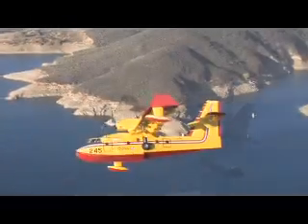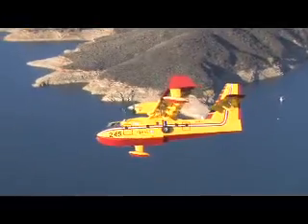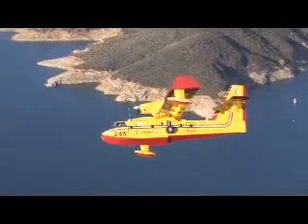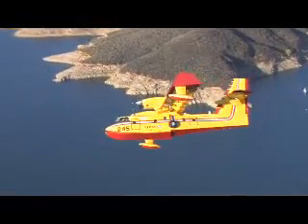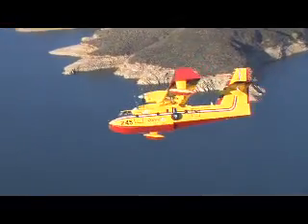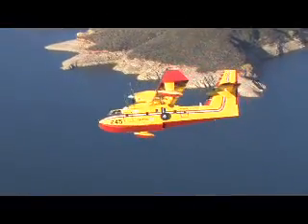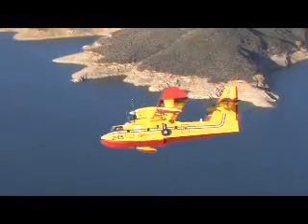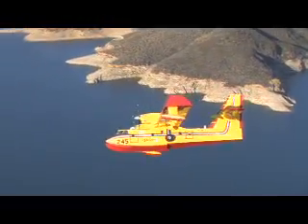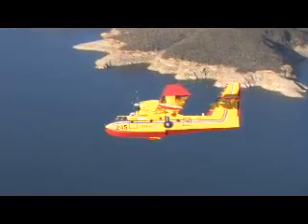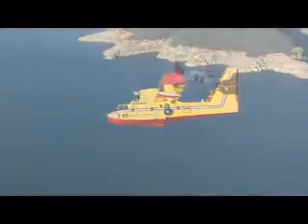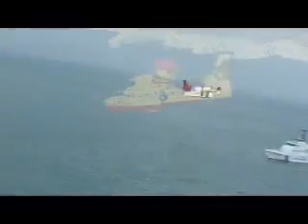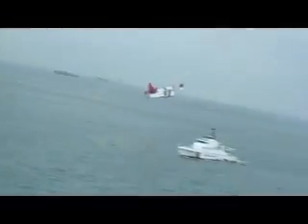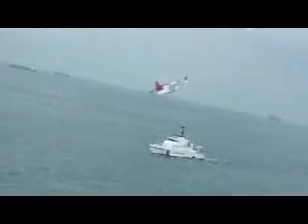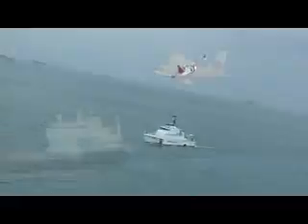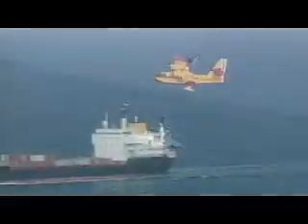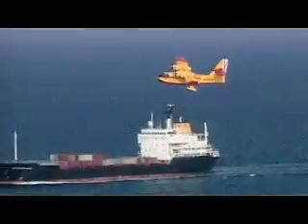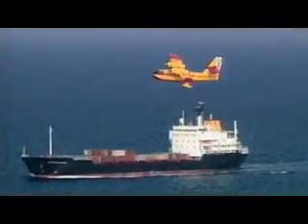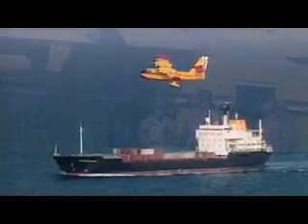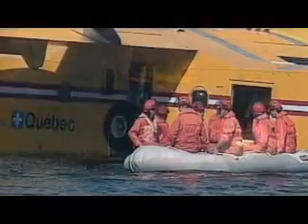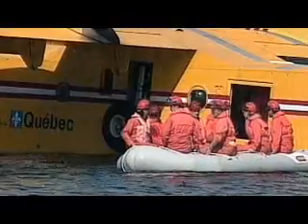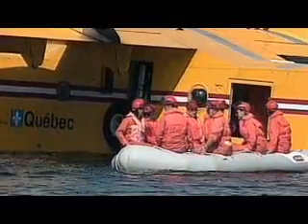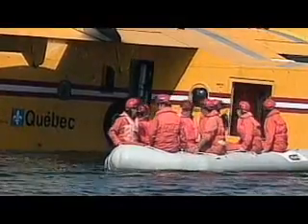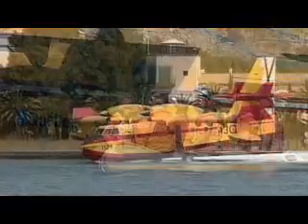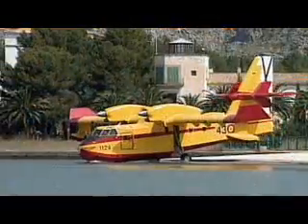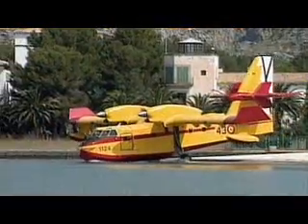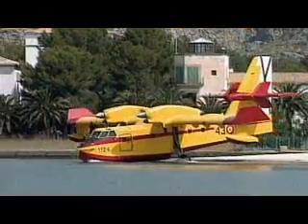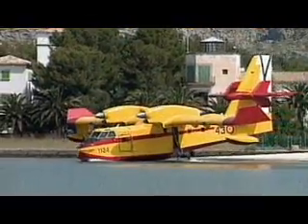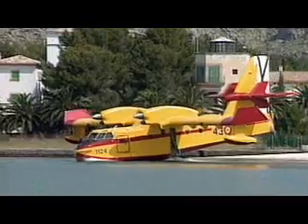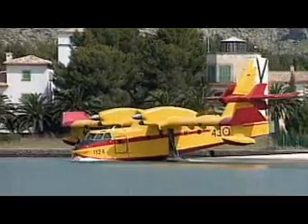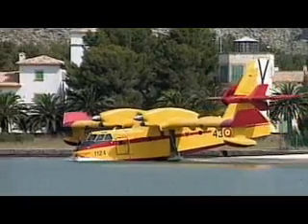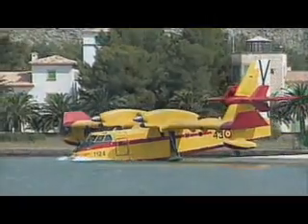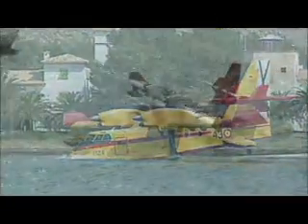The aircraft's built-in design flexibility also makes it the perfect choice for a wide range of specialized missions, such as search and rescue, environmental control, law enforcement patrol, and utility transport.